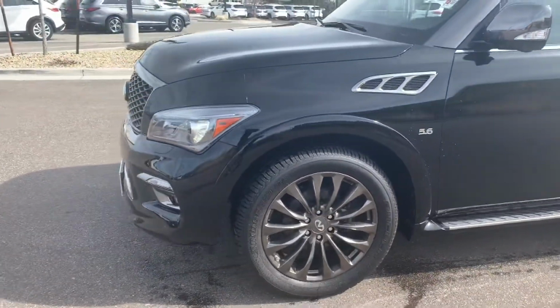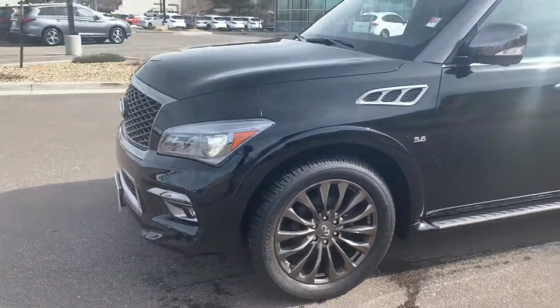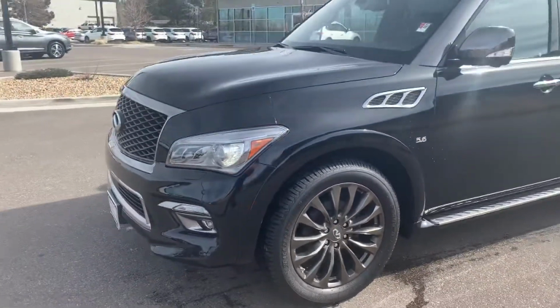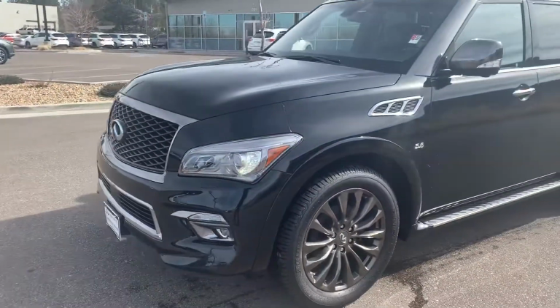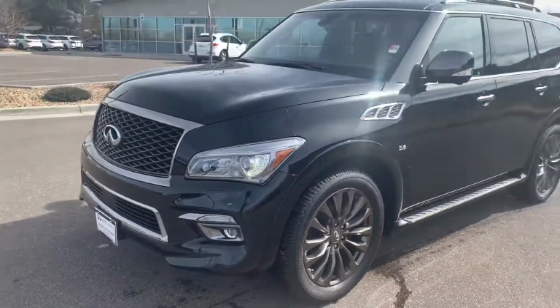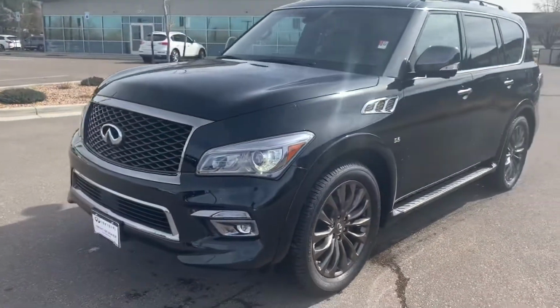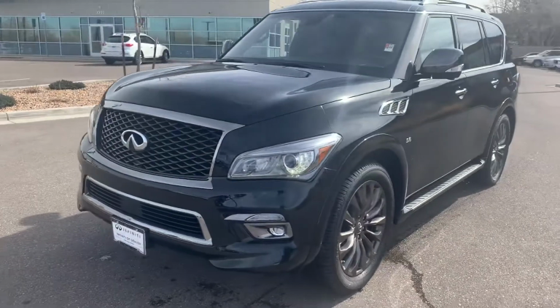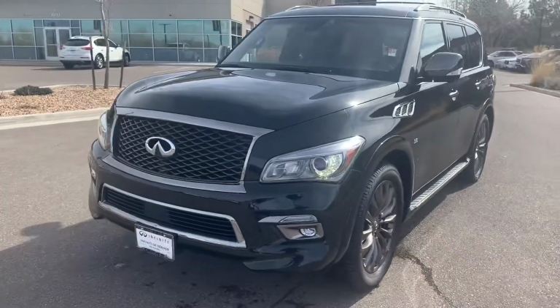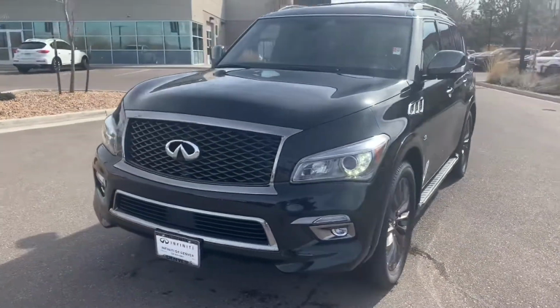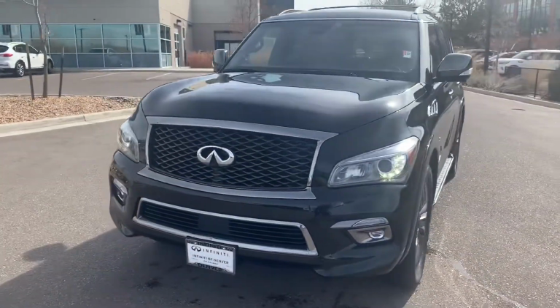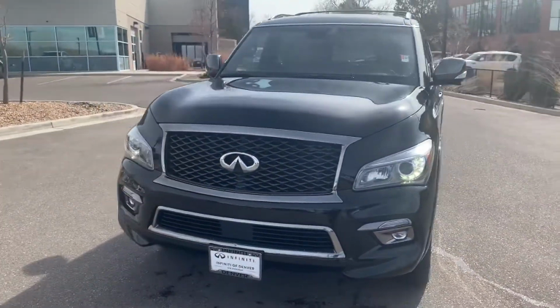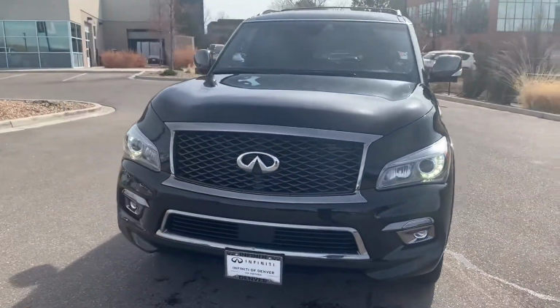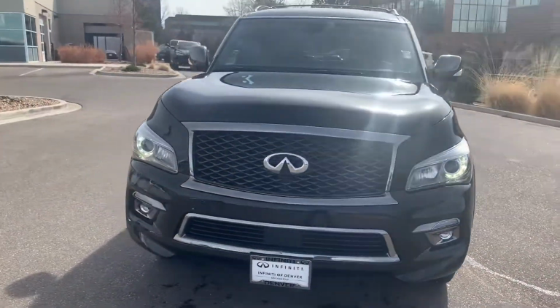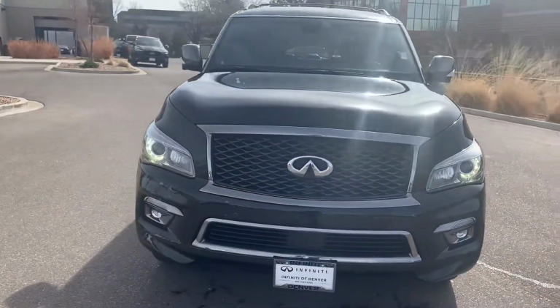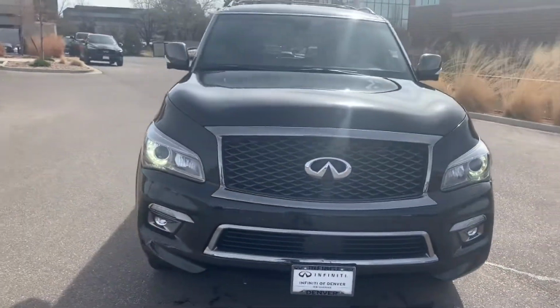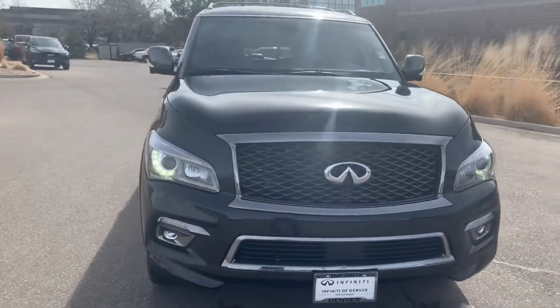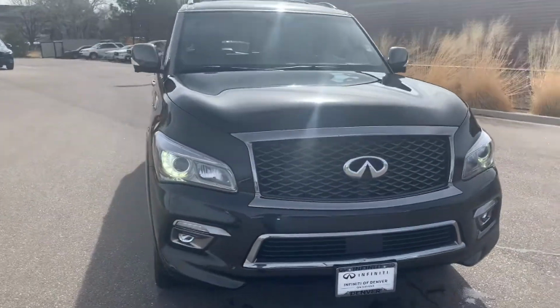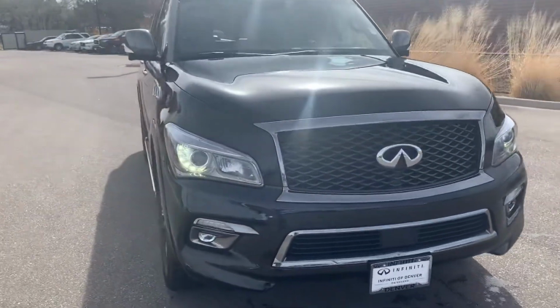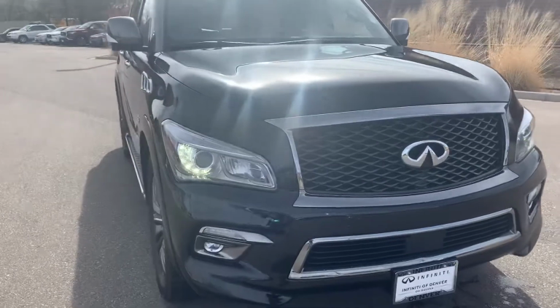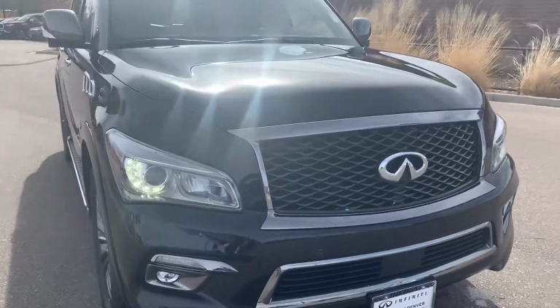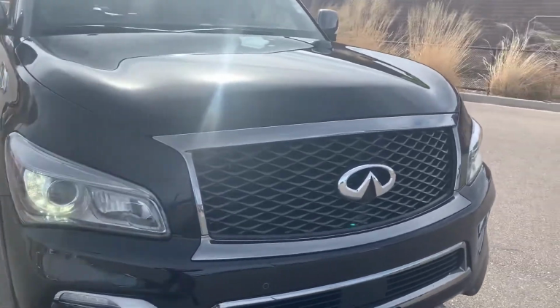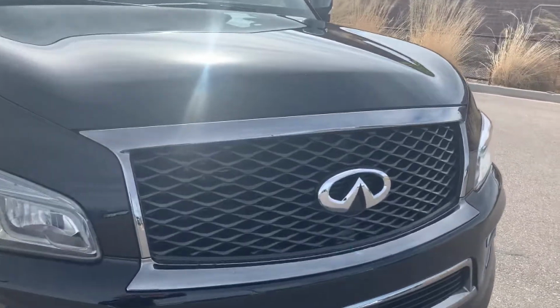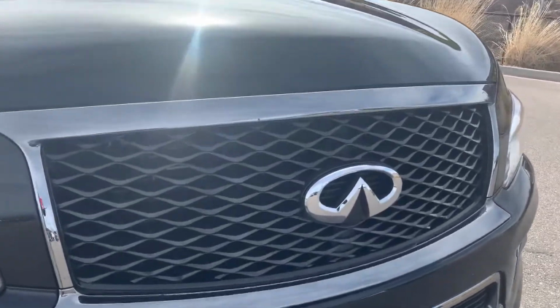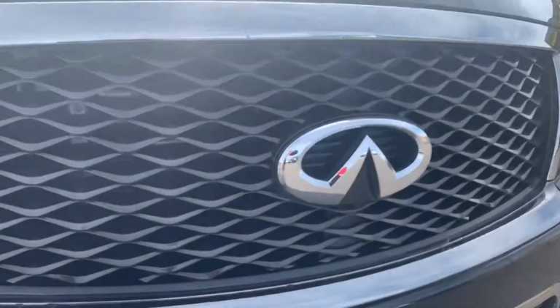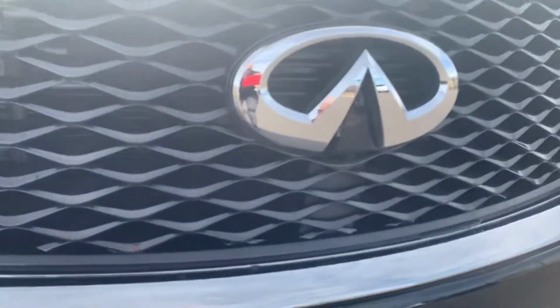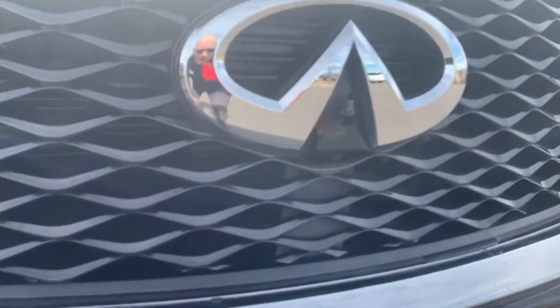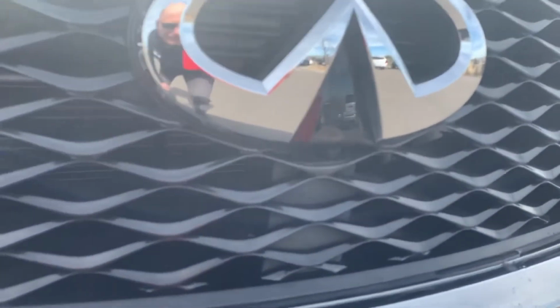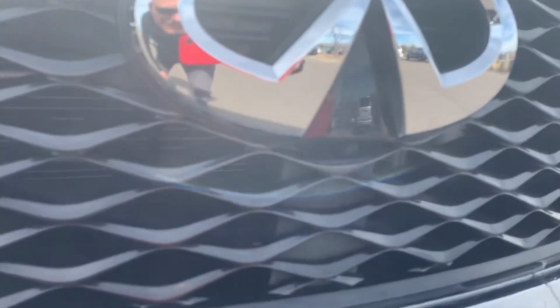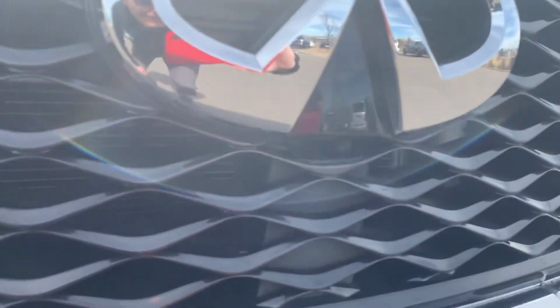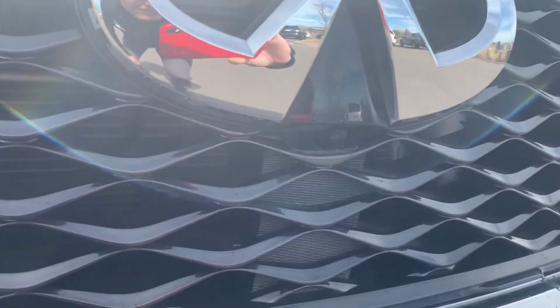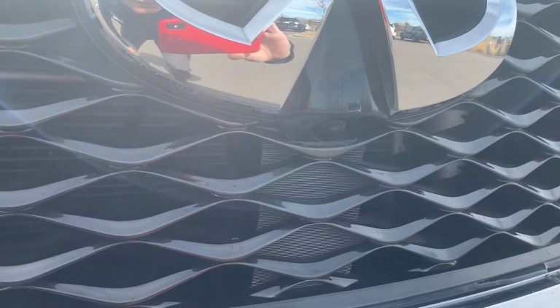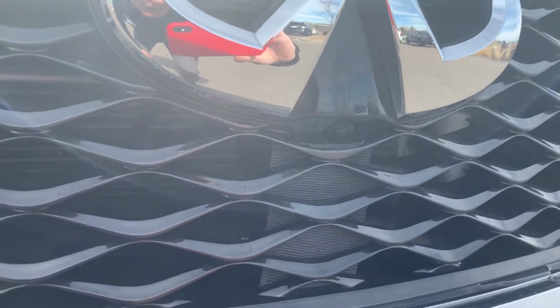It does have the 22-inch wheel. You have parking sensors in the front and the rear, and this also has the around-view monitor. There are cameras in the front, rear, and under each side view mirror — you can actually see one that's under this Infiniti logo there.